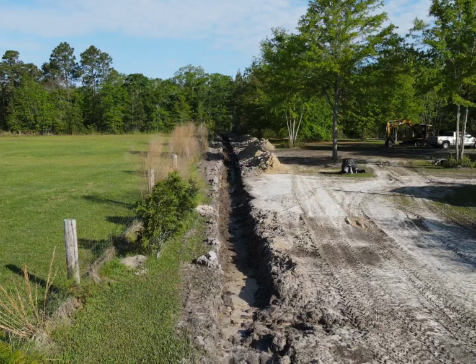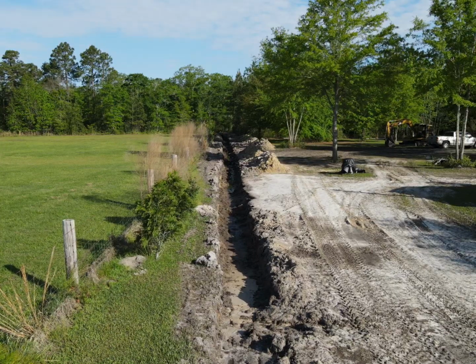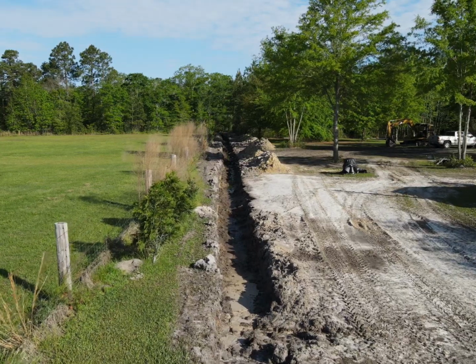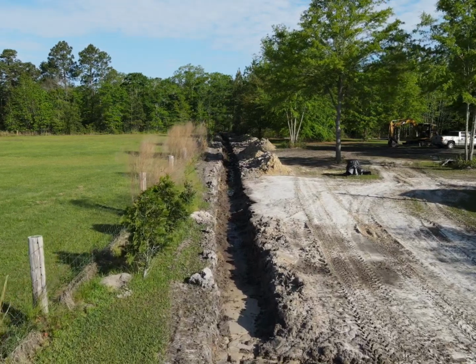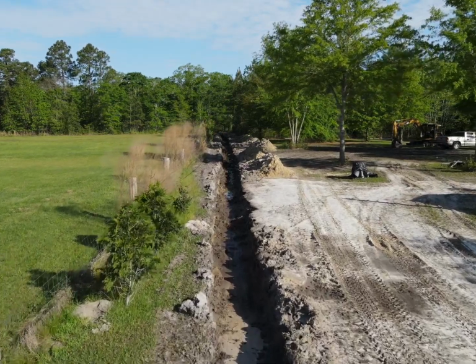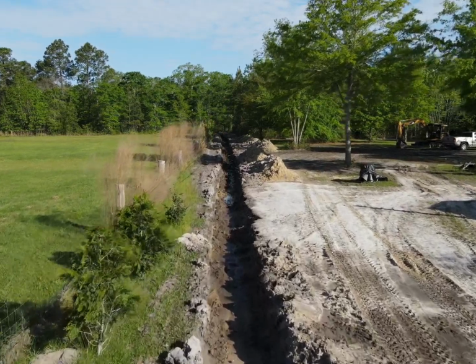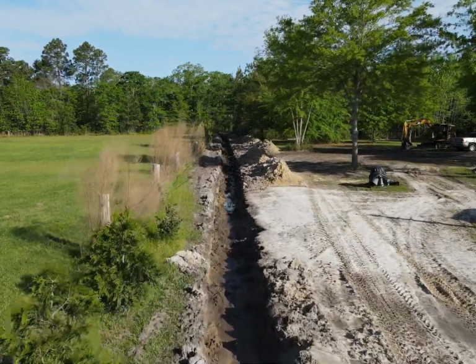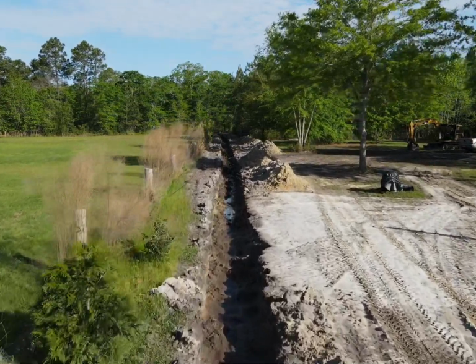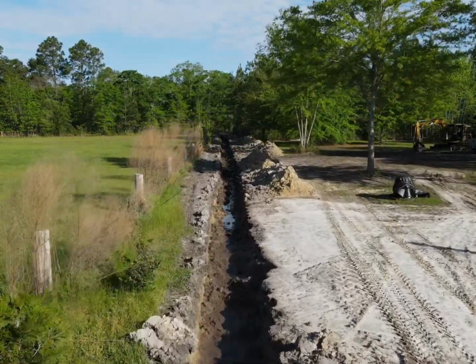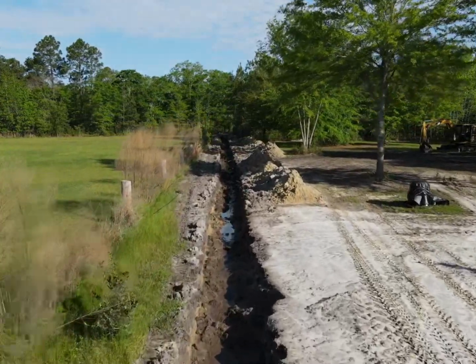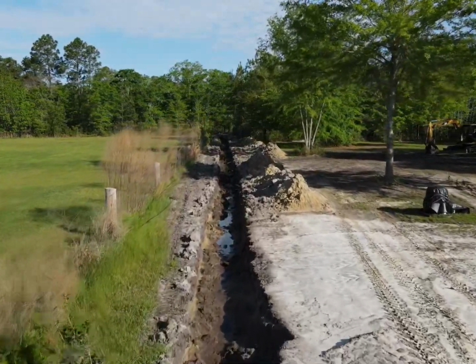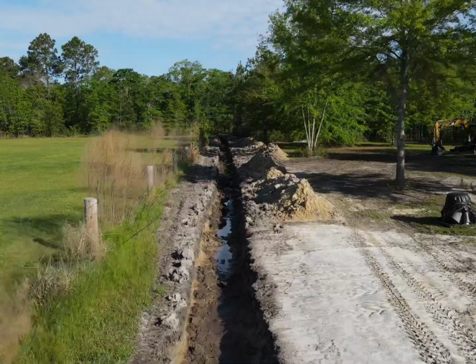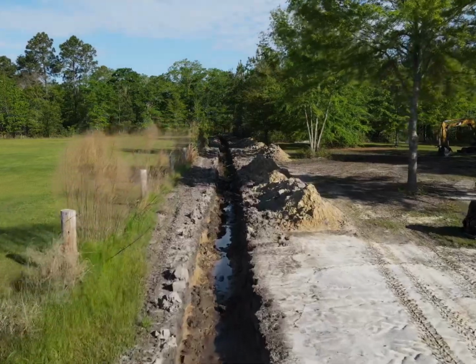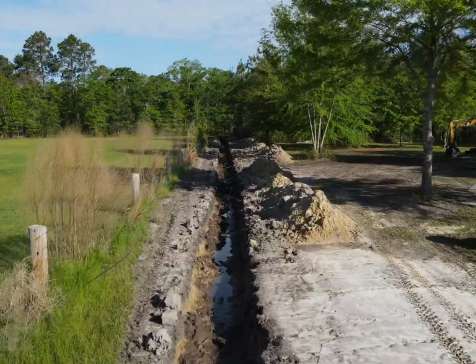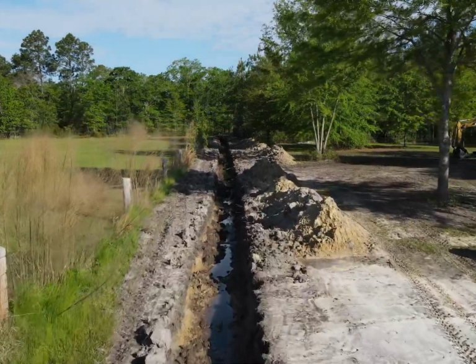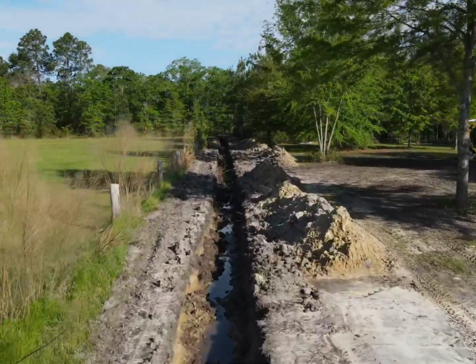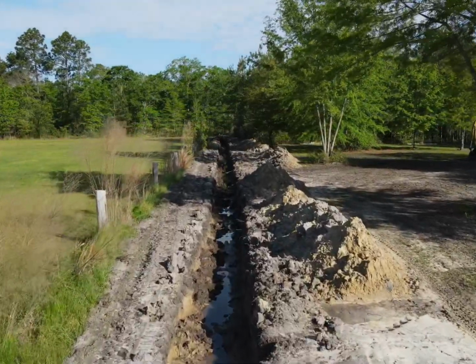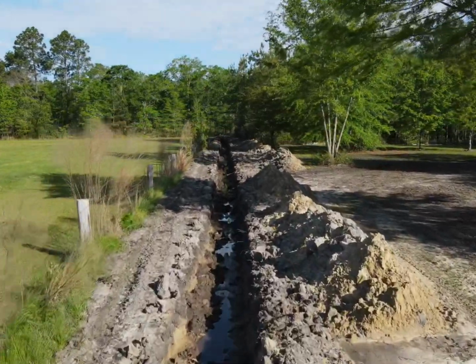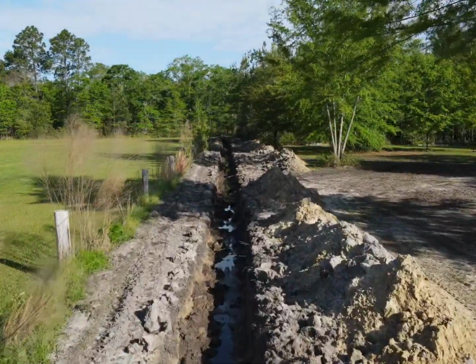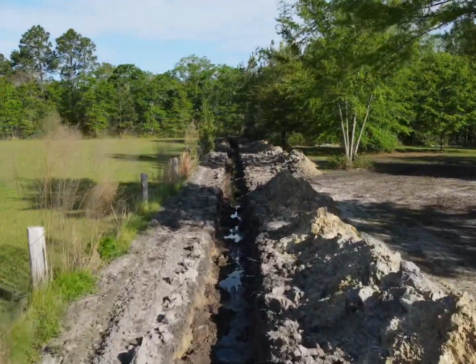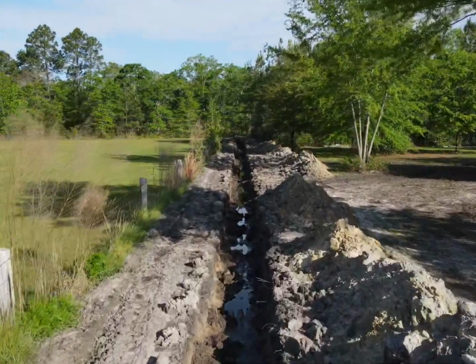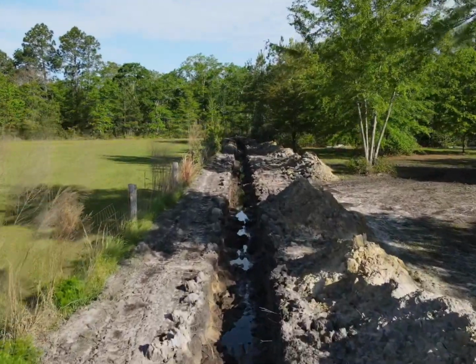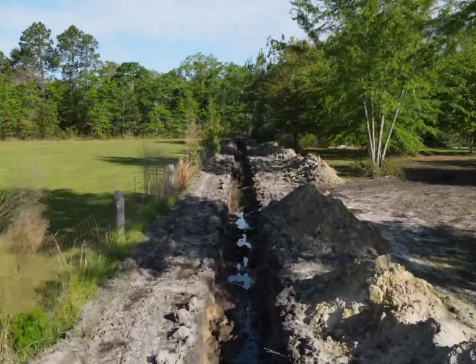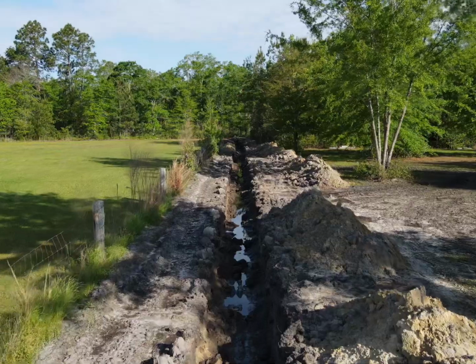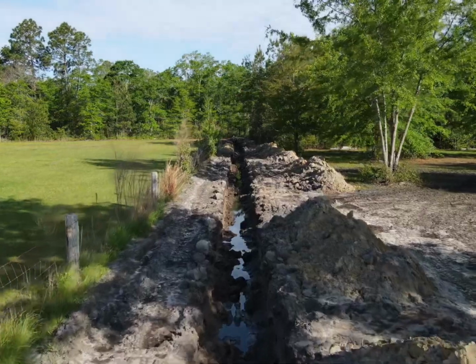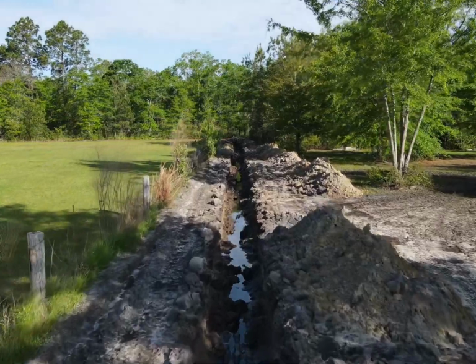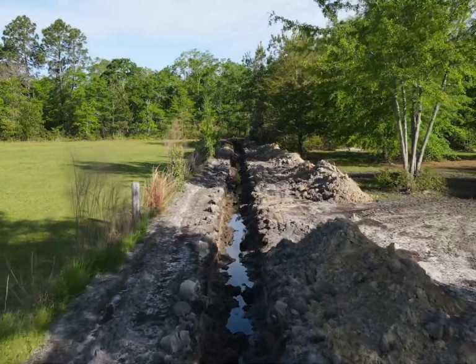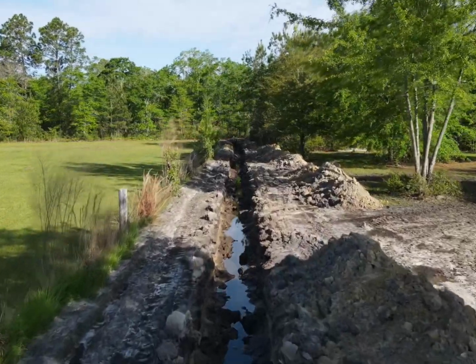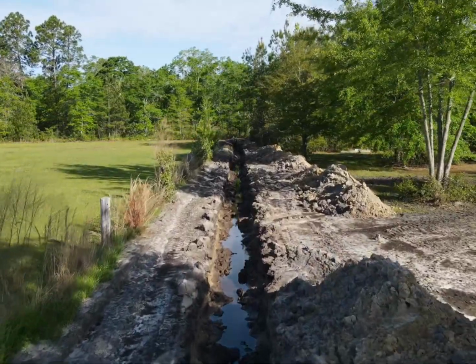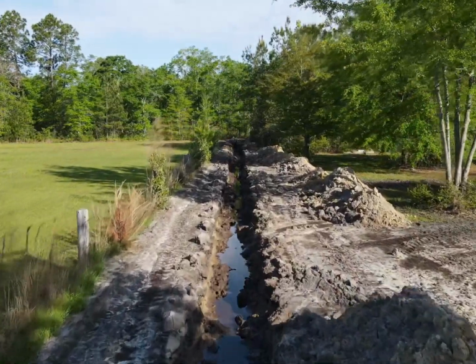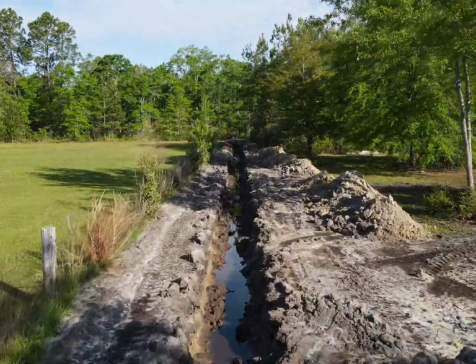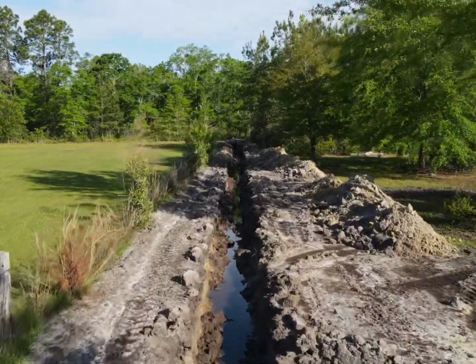The homeowner contacted me and expressed their concern over the terrible water problem they had. His house is the one on the right here. Everything to the right was pretty much underwater.